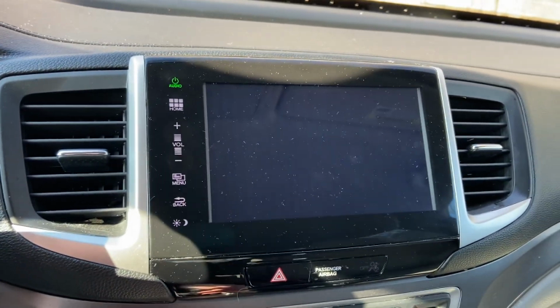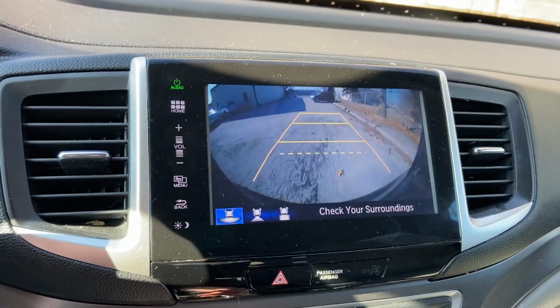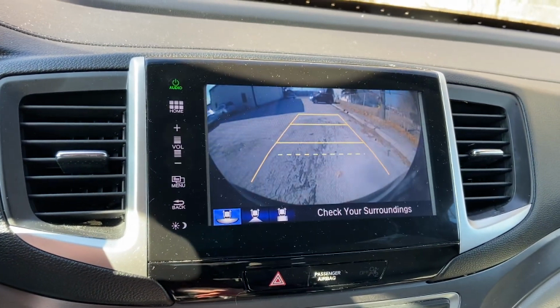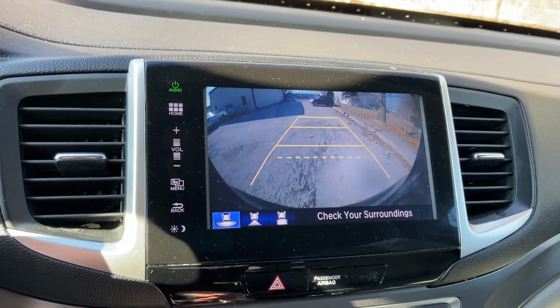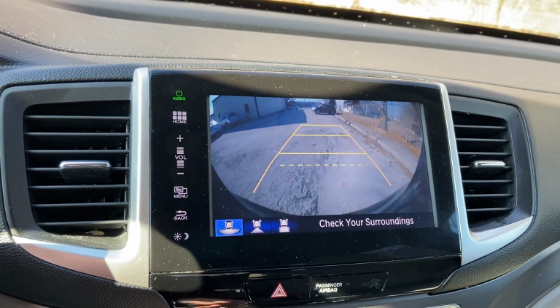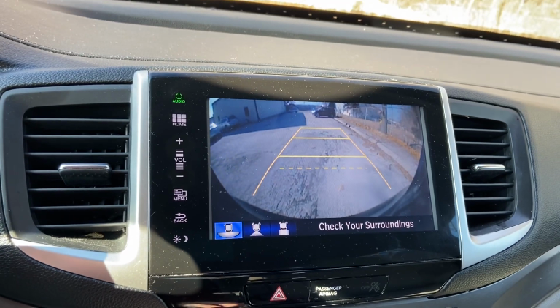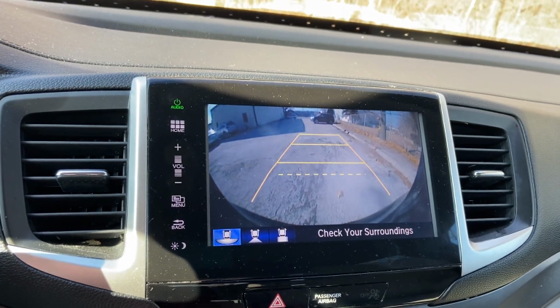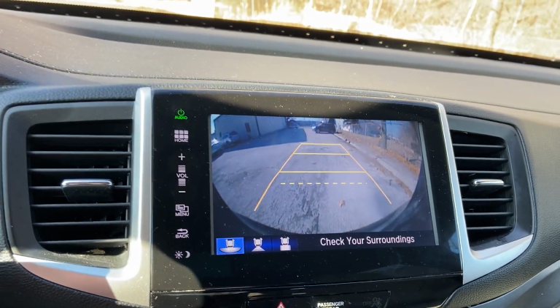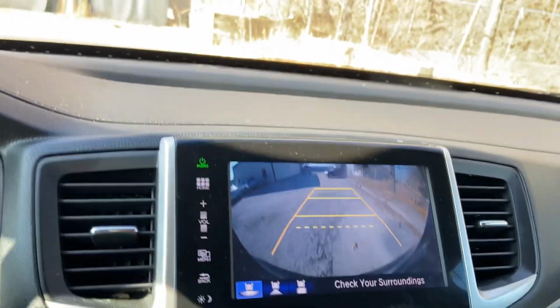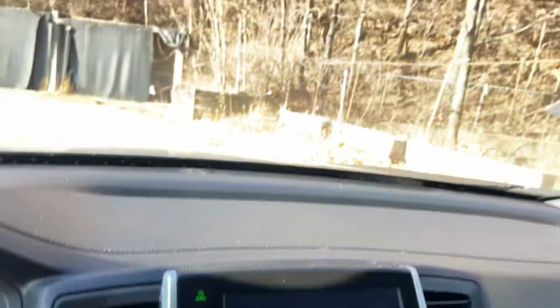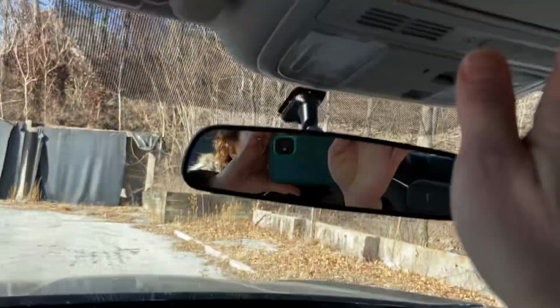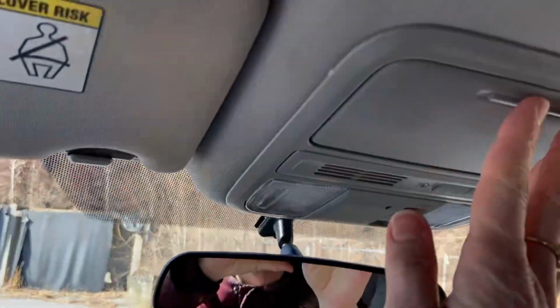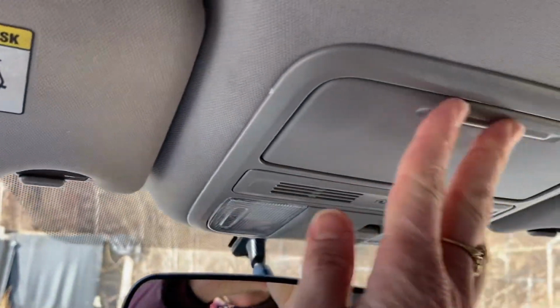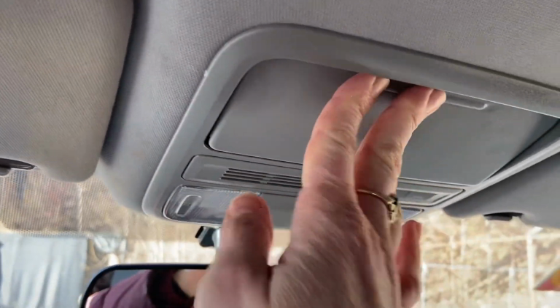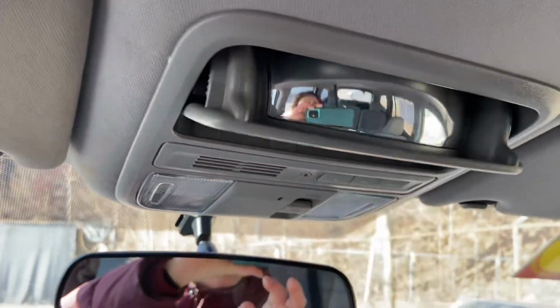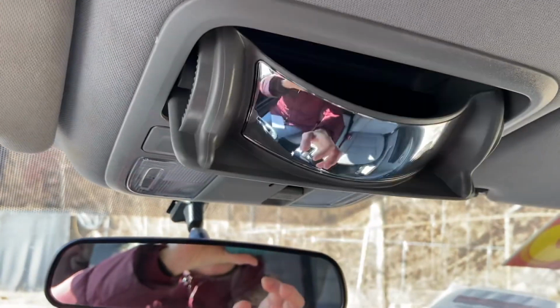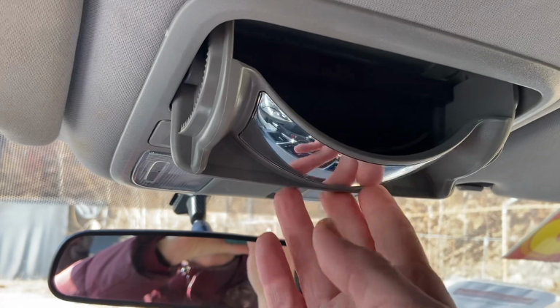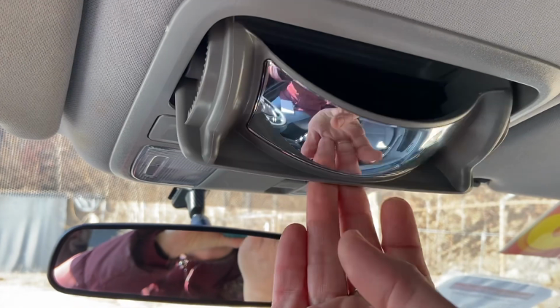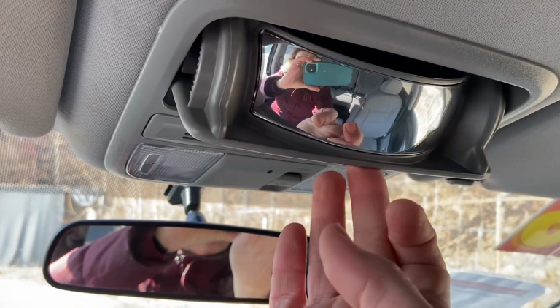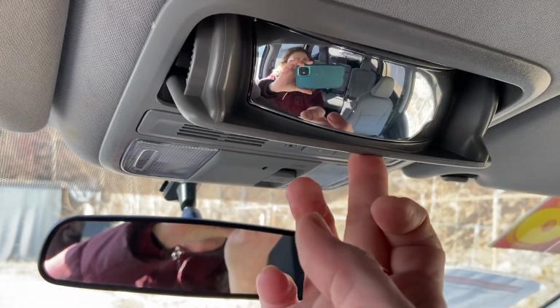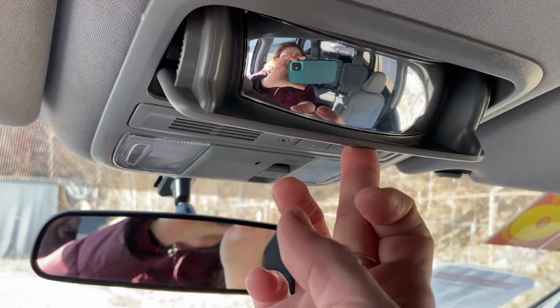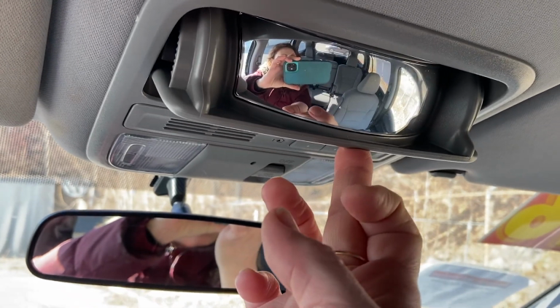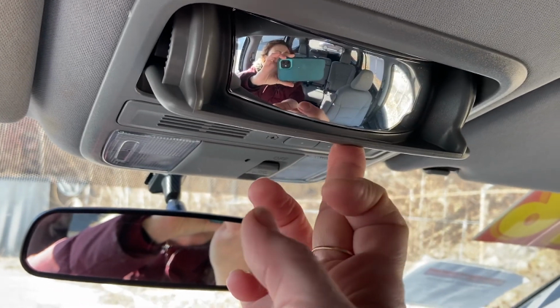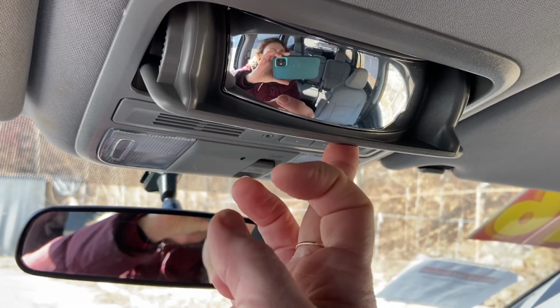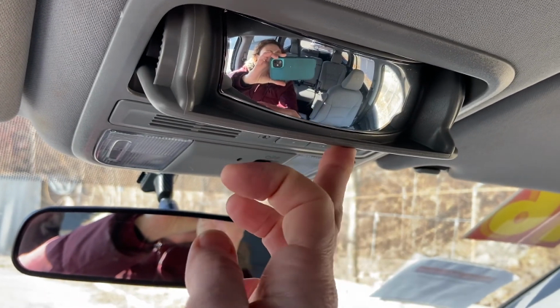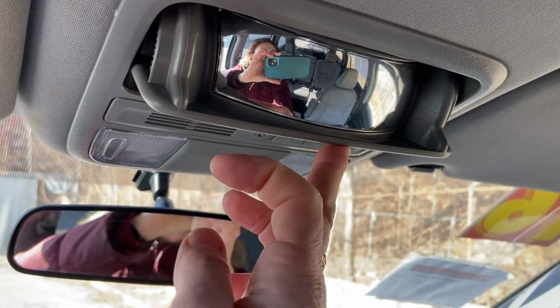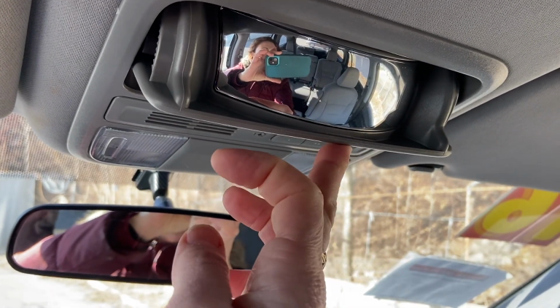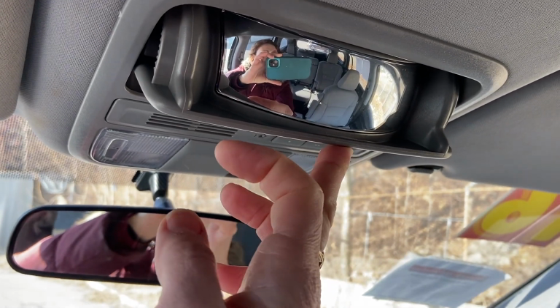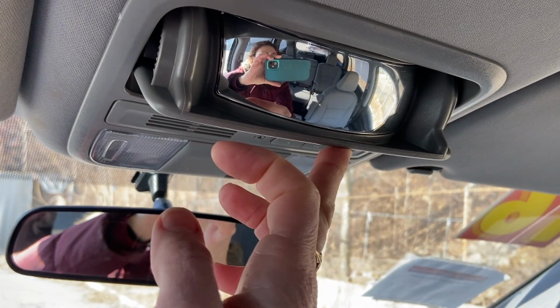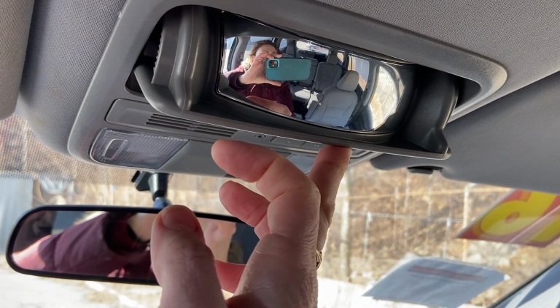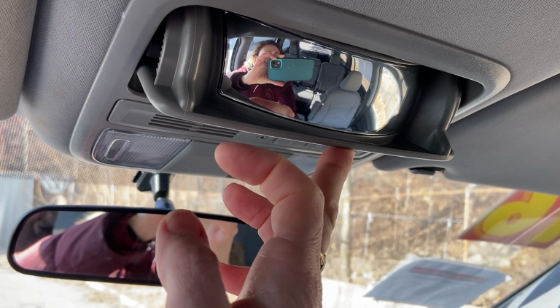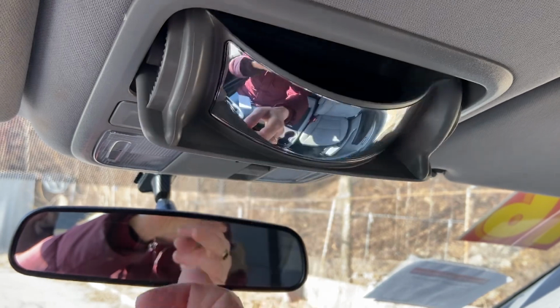It does have a backup camera. Up here there's a spot for sunglasses. And I think this is brilliant — if you're a parent, there's a little mirror so you can see what's going on in the back seat.